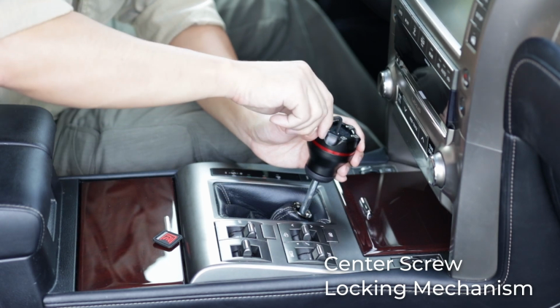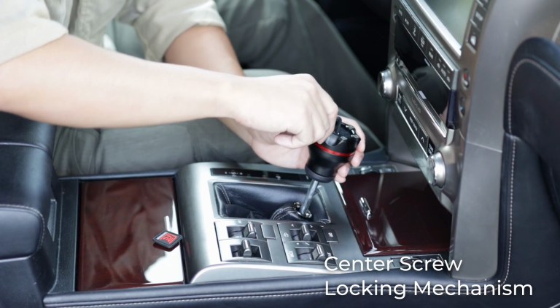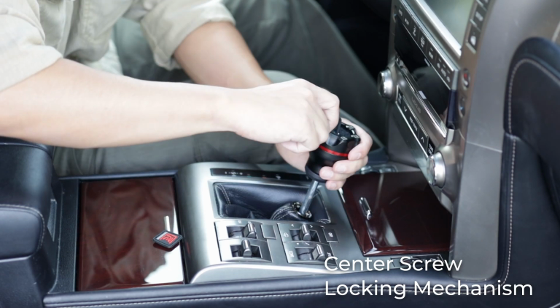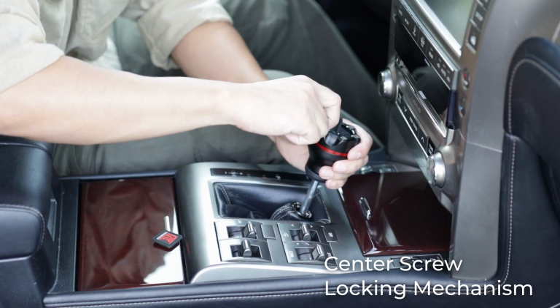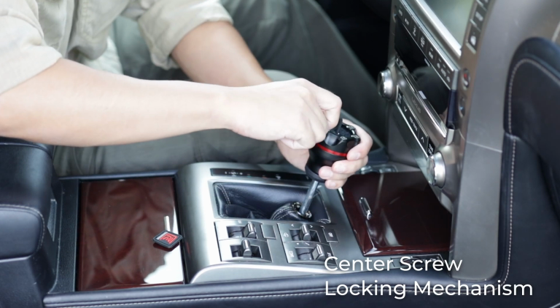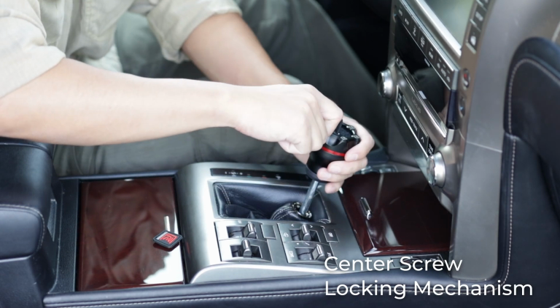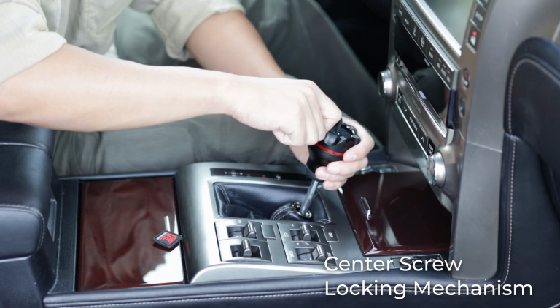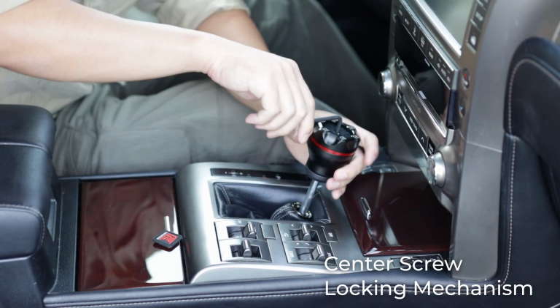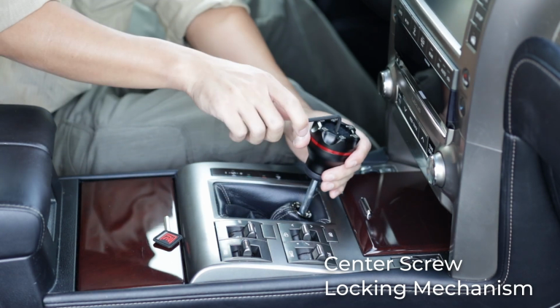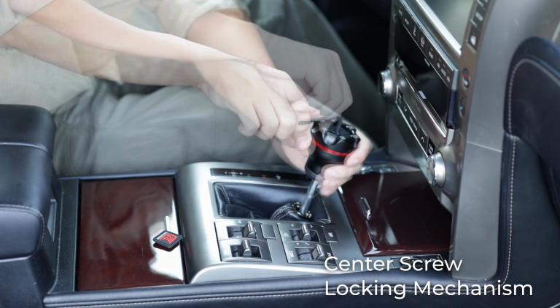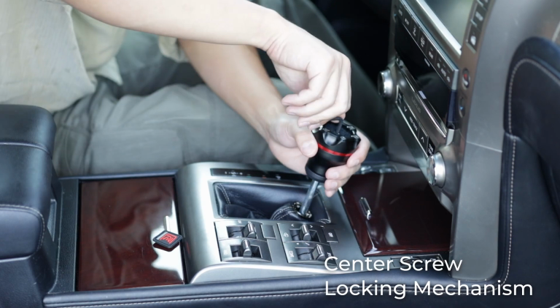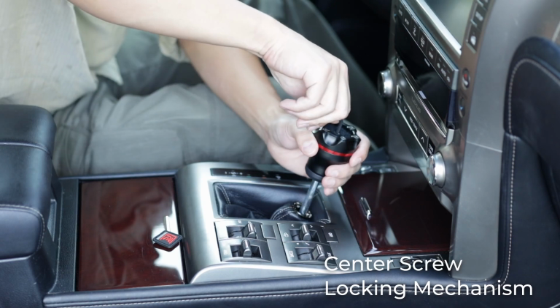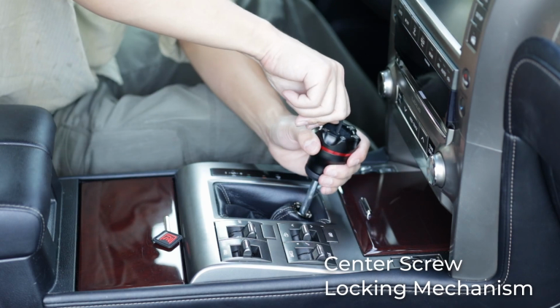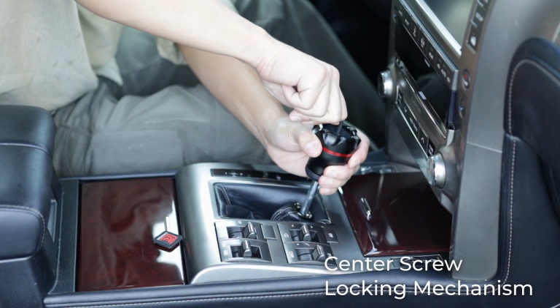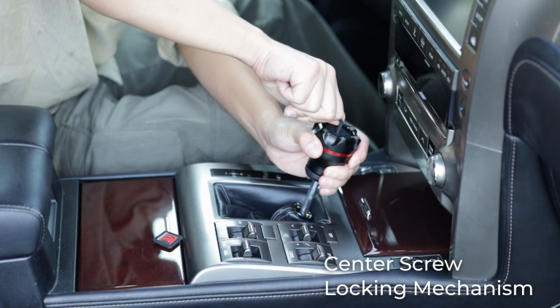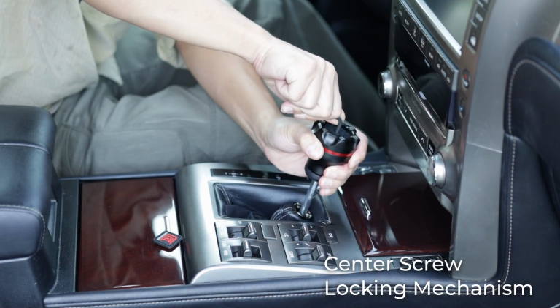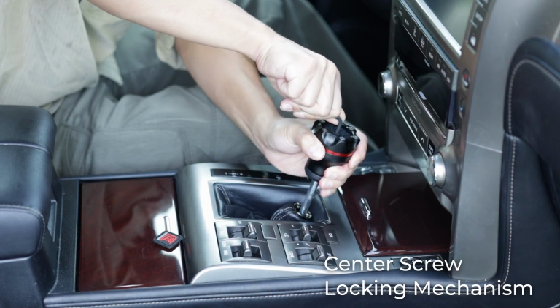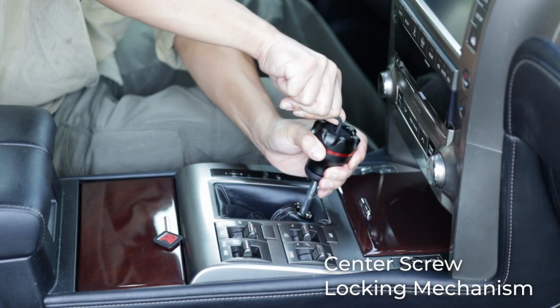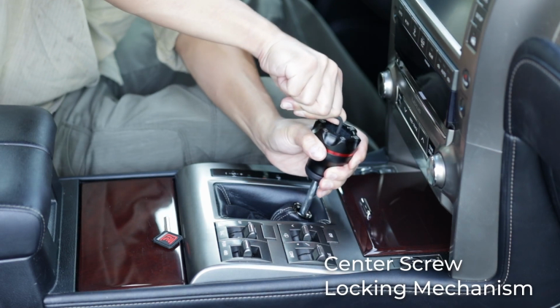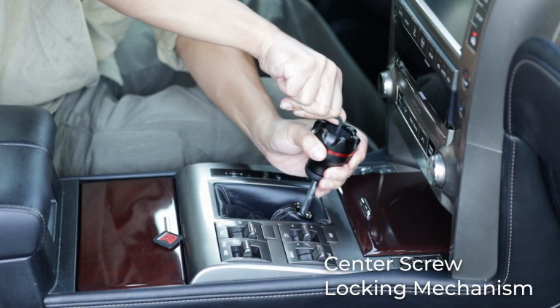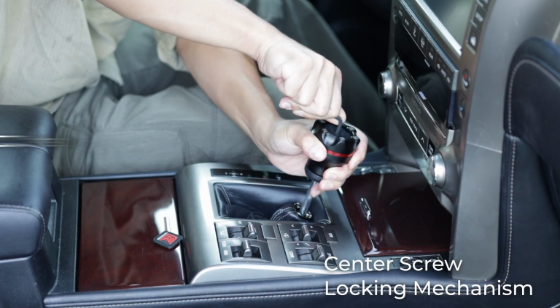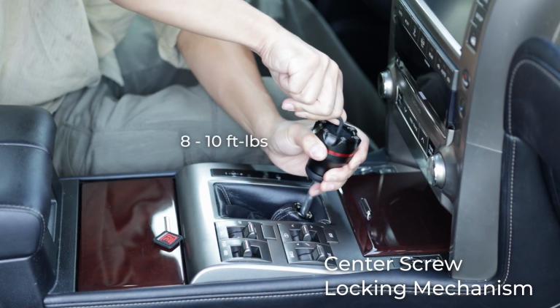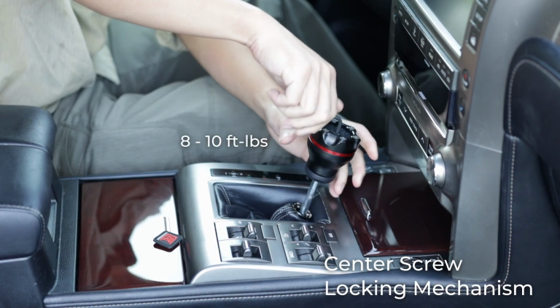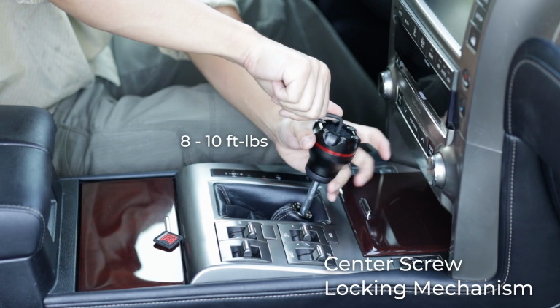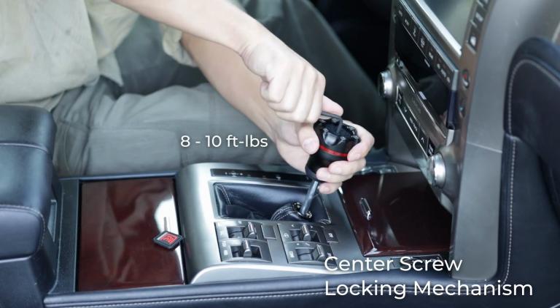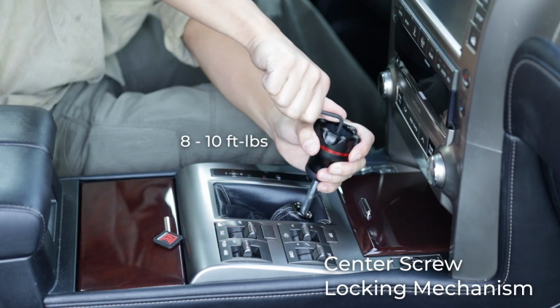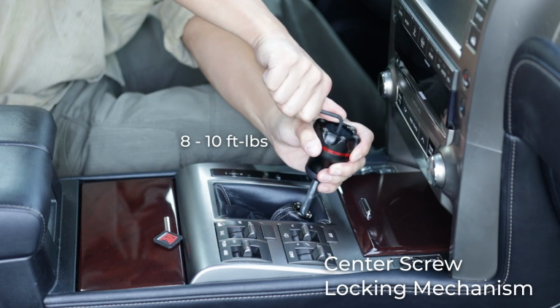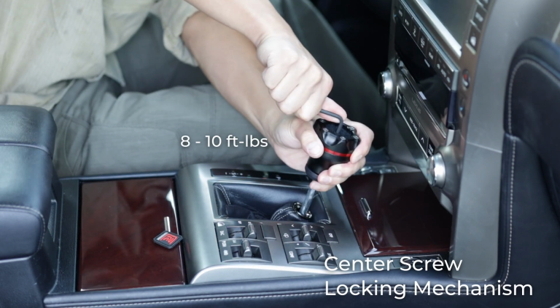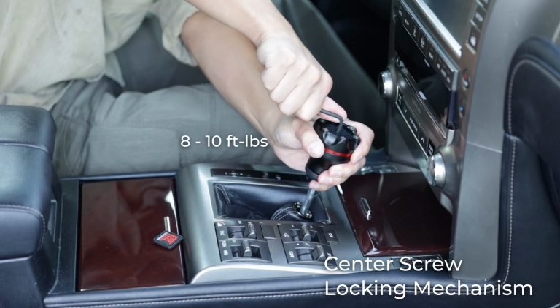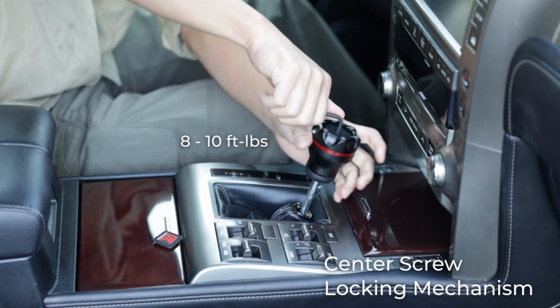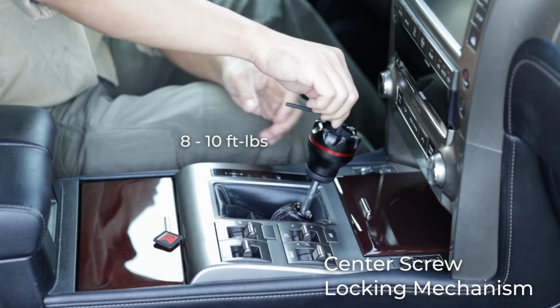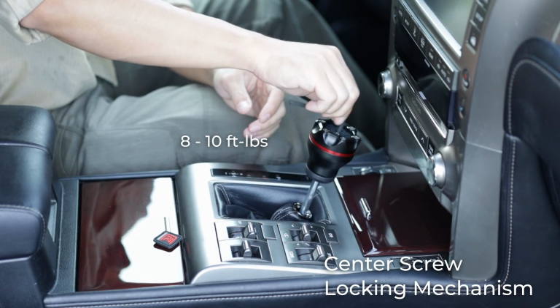Once you are satisfied with the orientation, tighten the center screw with the supplied 4mm Allen key. We want about 8 to 10 foot-pounds, but just use your common sense.